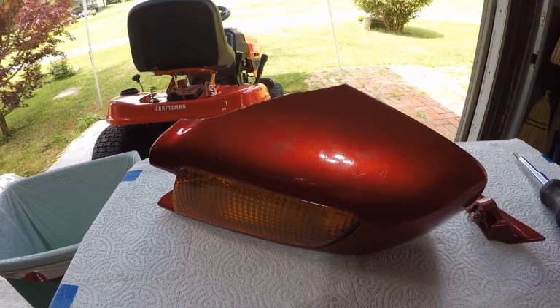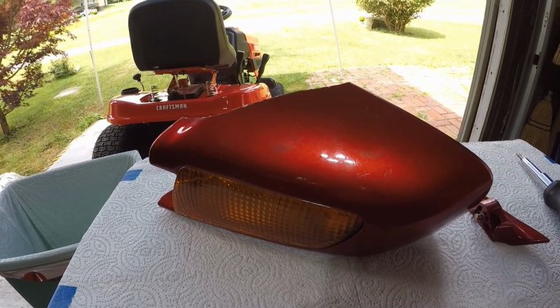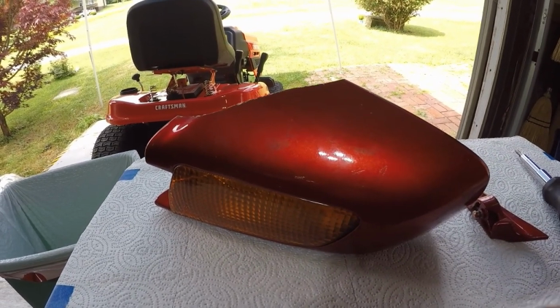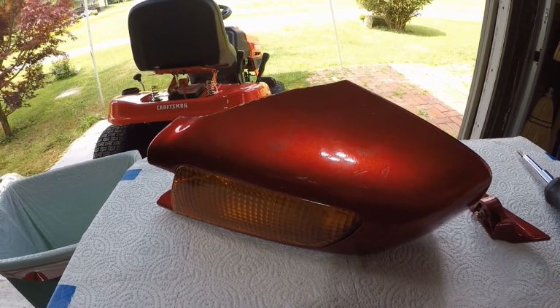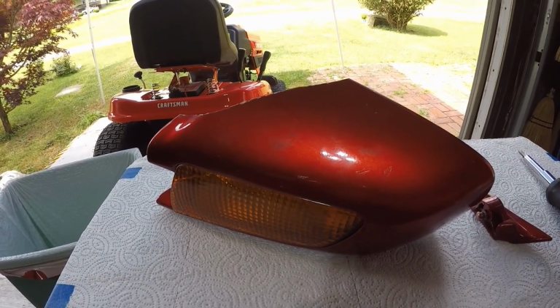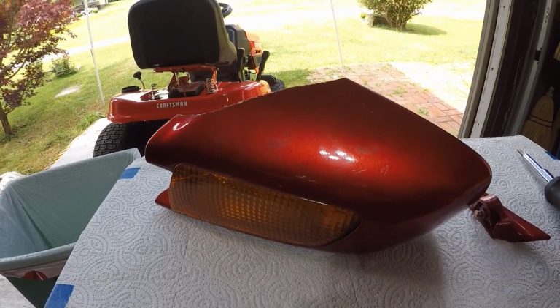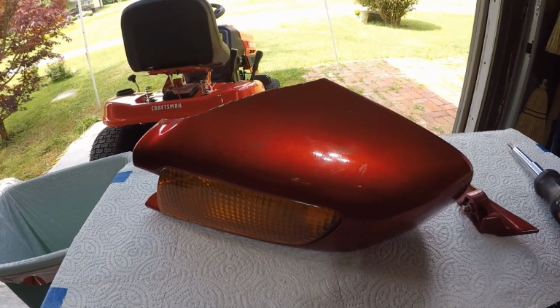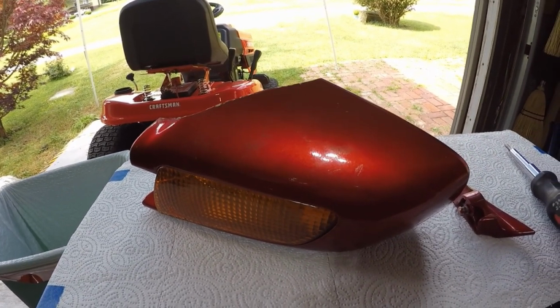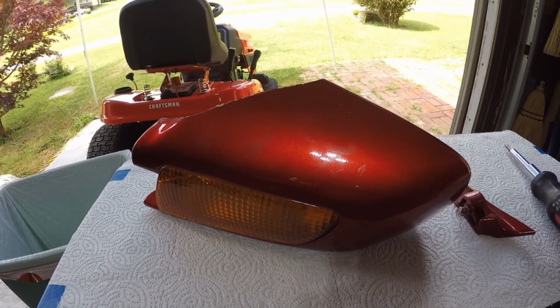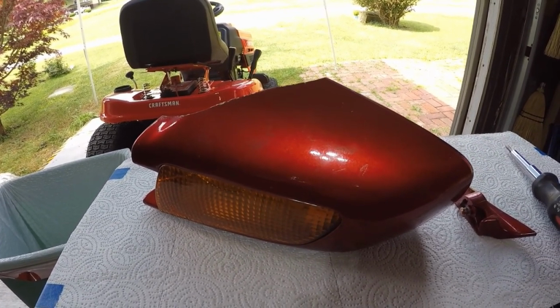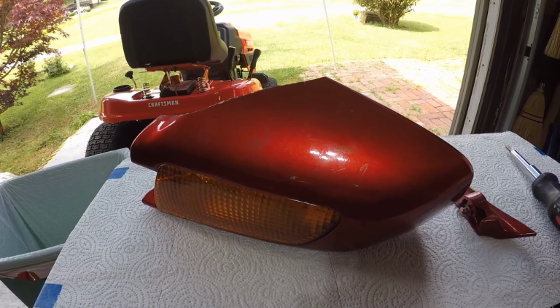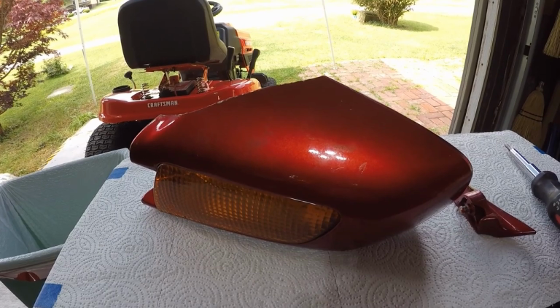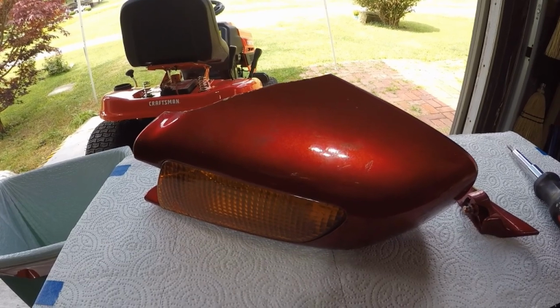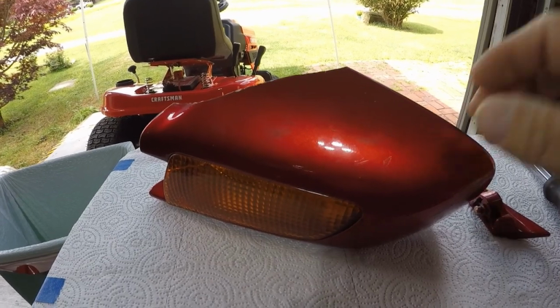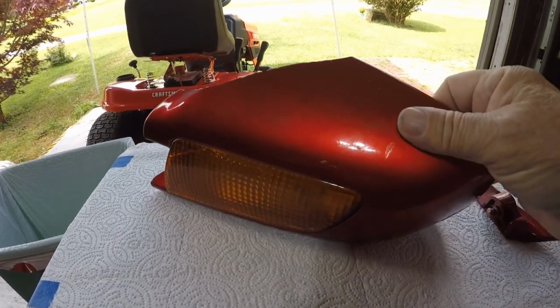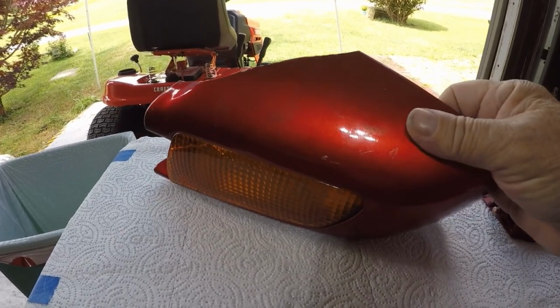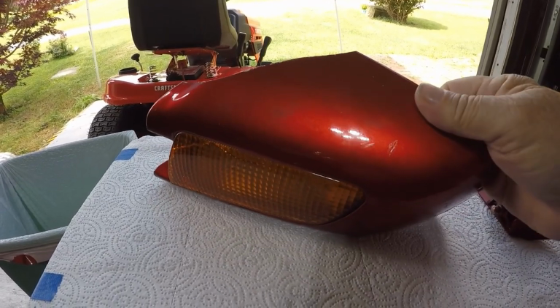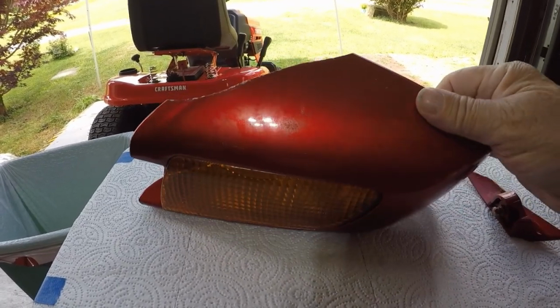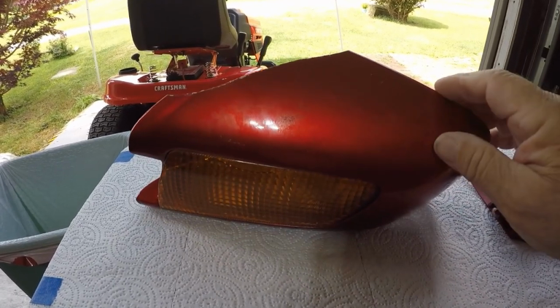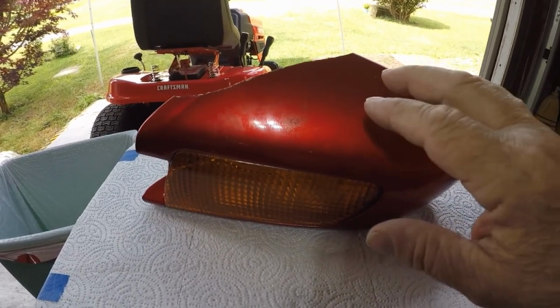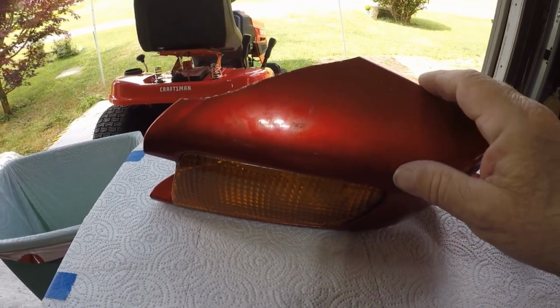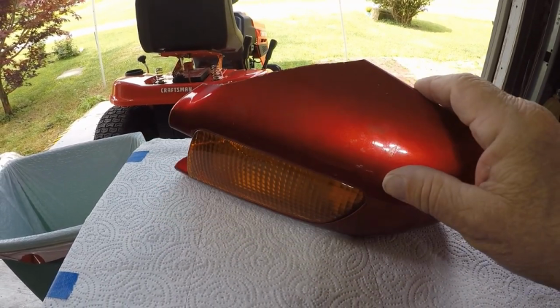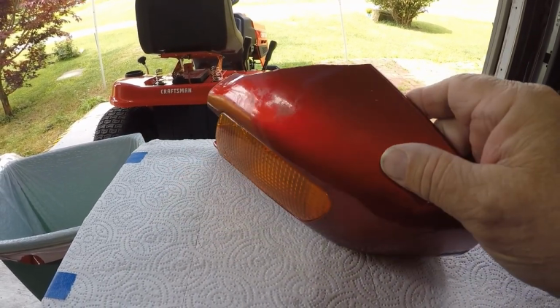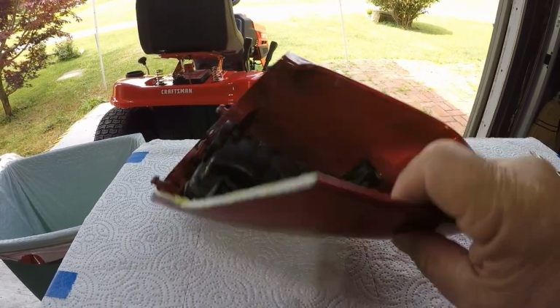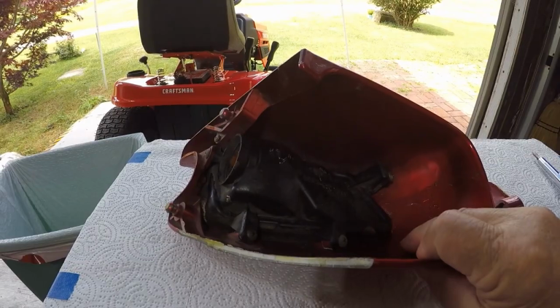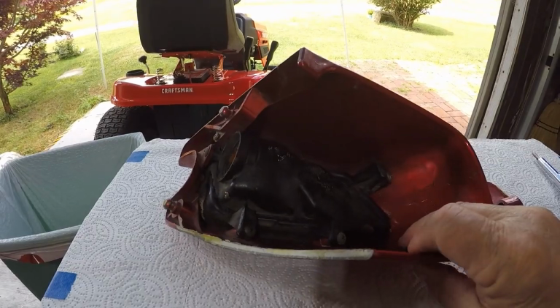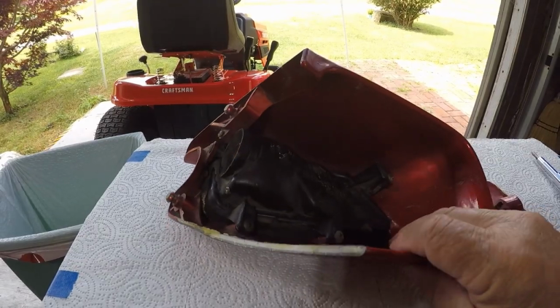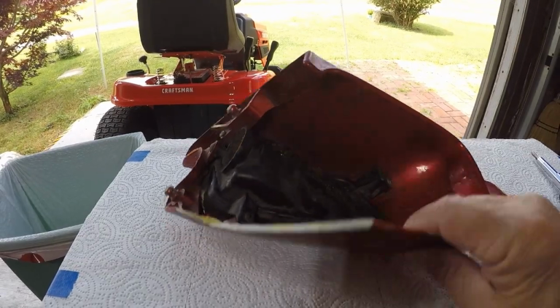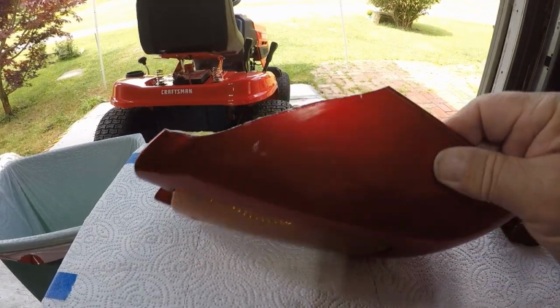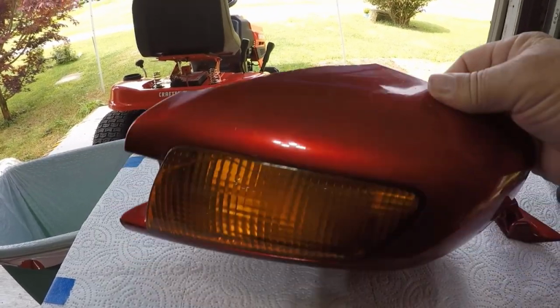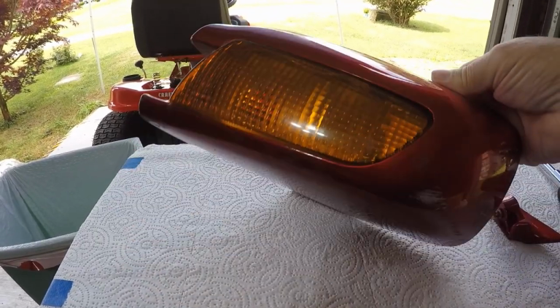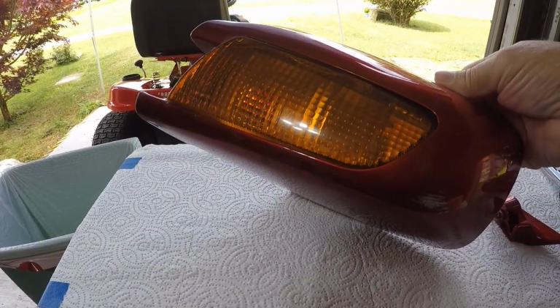On the frame of the bike under the seat is the number for the paint, where I could go to Honda and get it. But I'm just going to patch it up right now the best I can and be done with it.